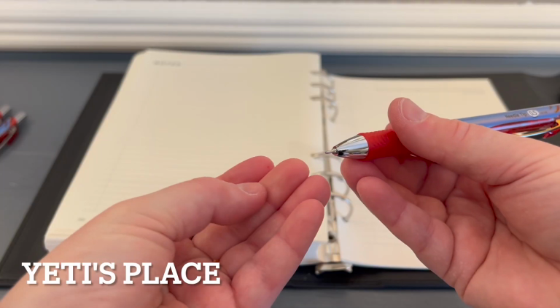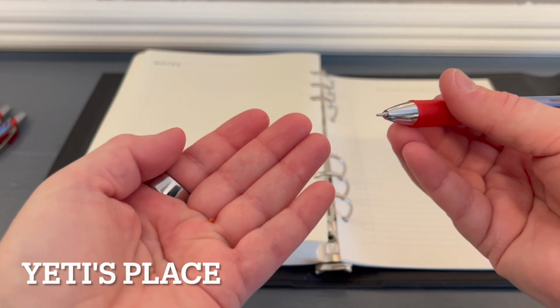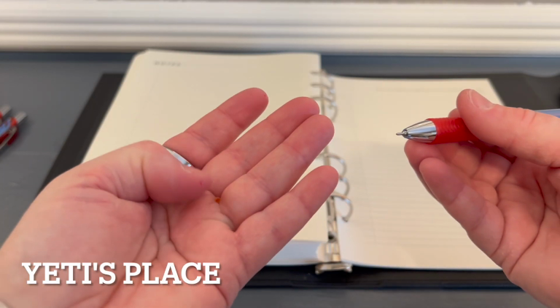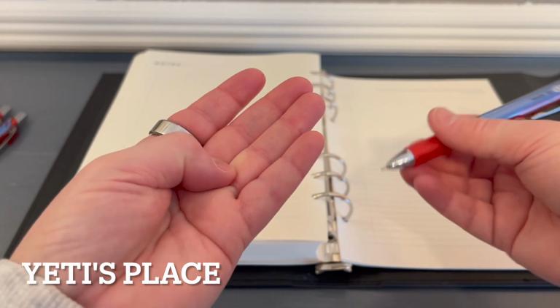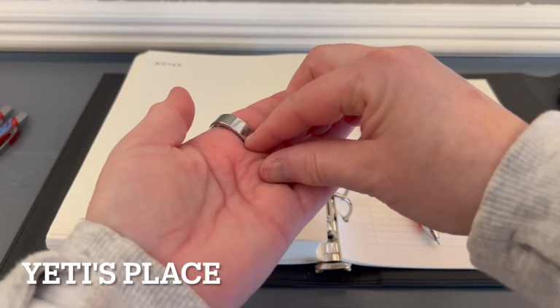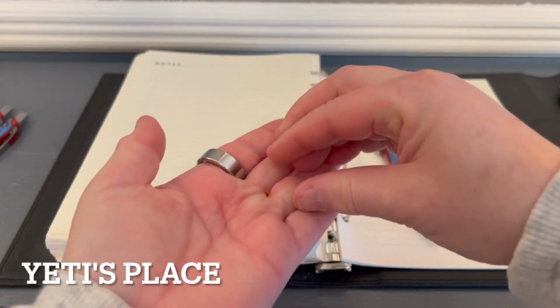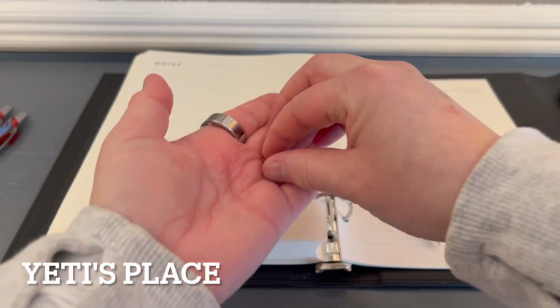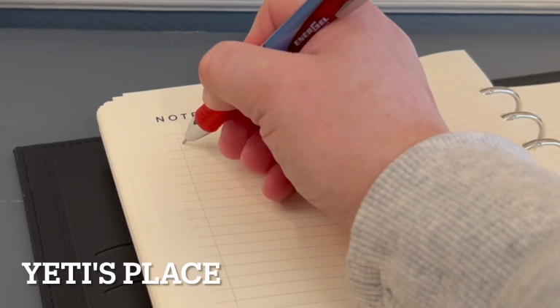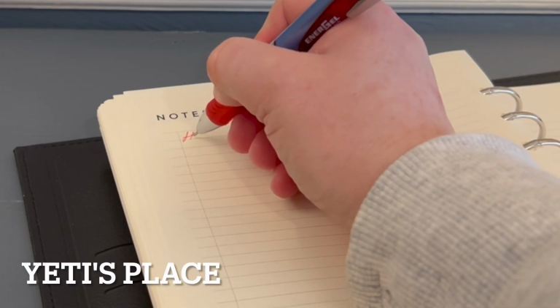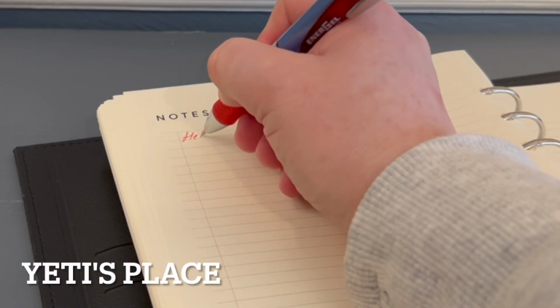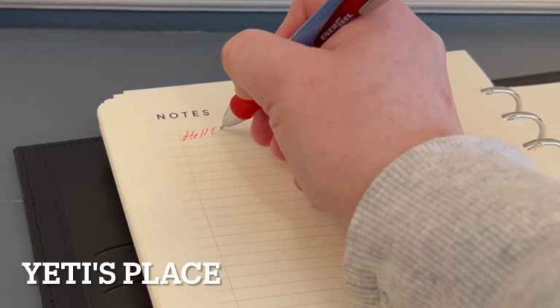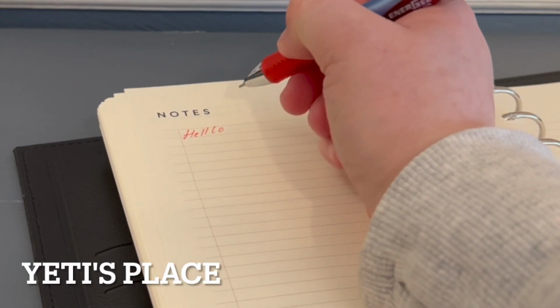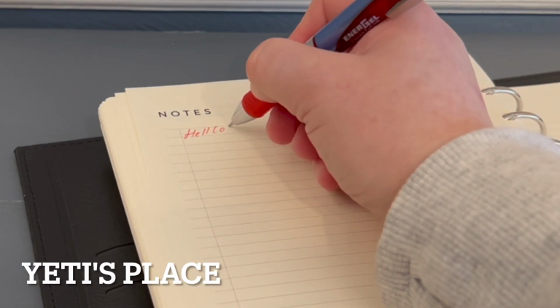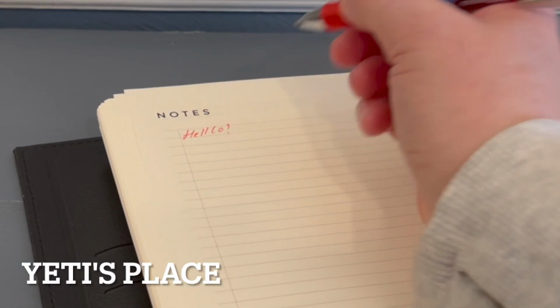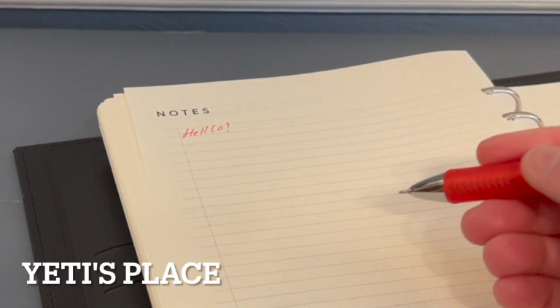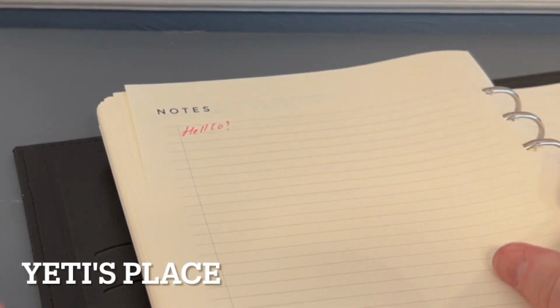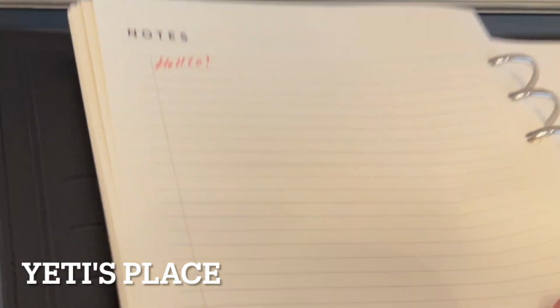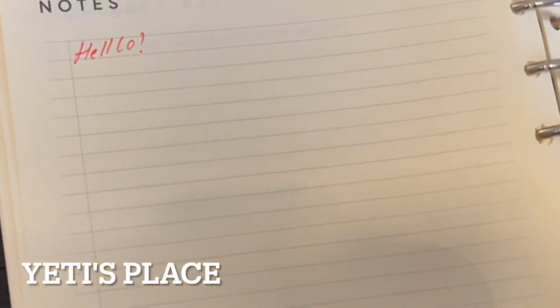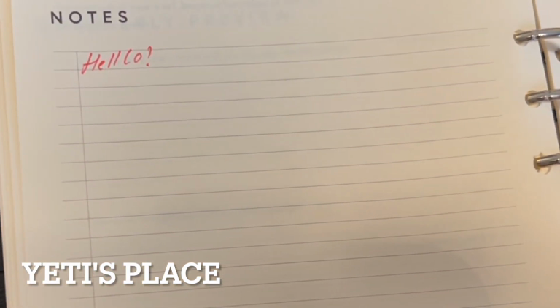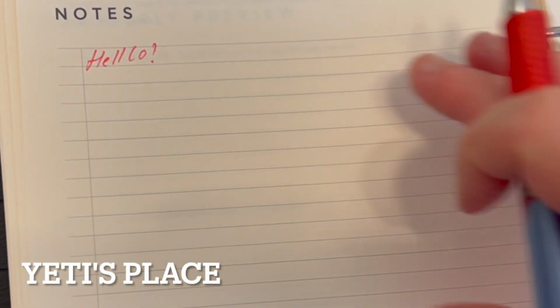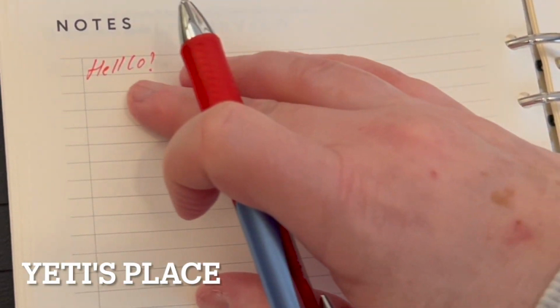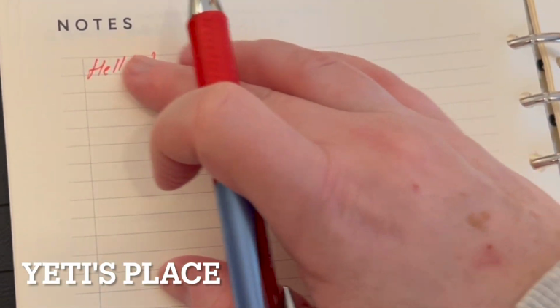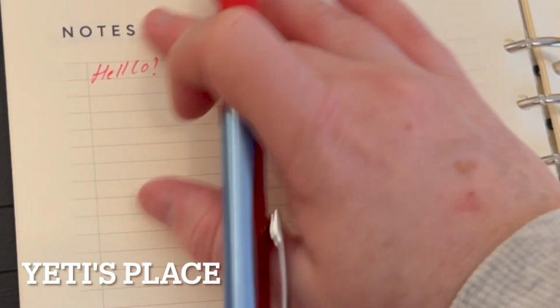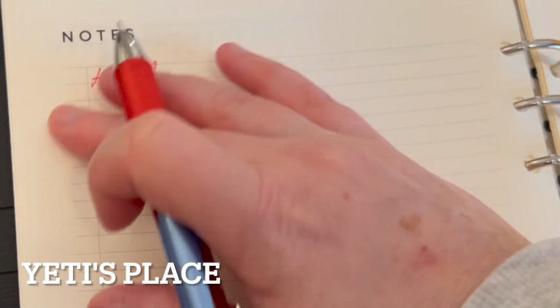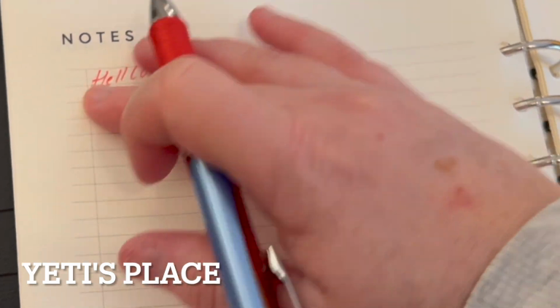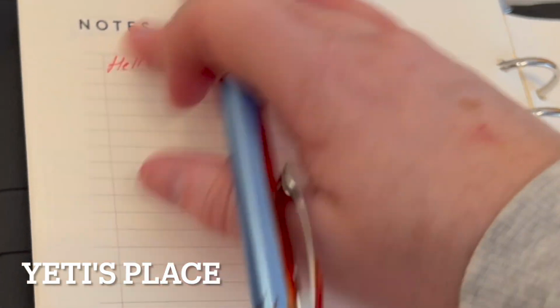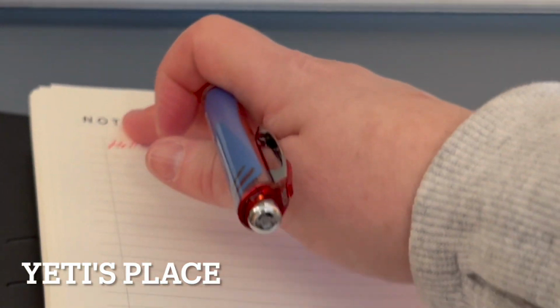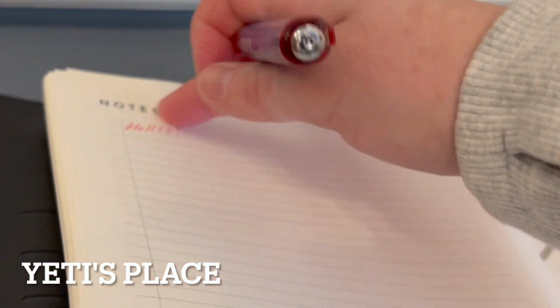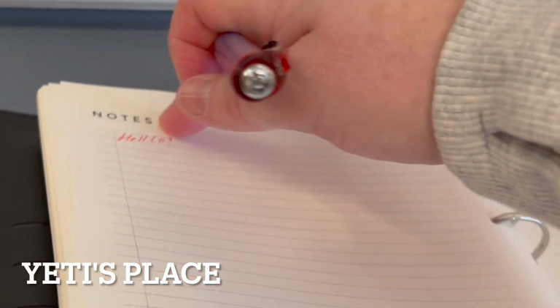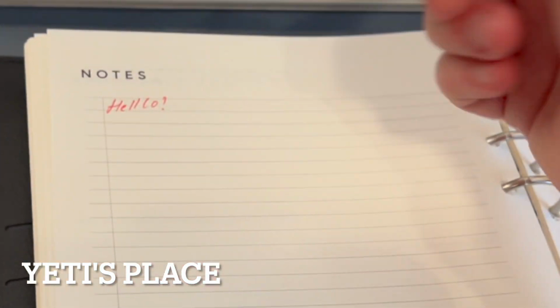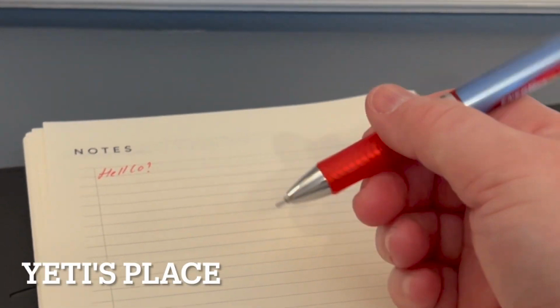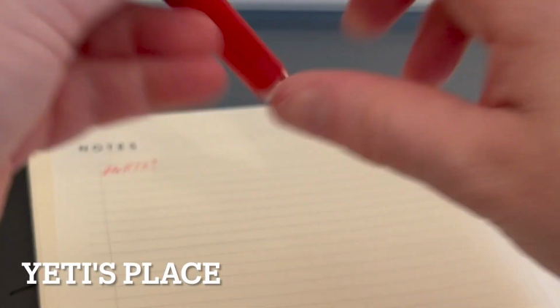I was able to pull that little ball off. Let's see how this writes. It is a nice gel pen that writes really well, and it is smudge resistant, which is great for left-handers.